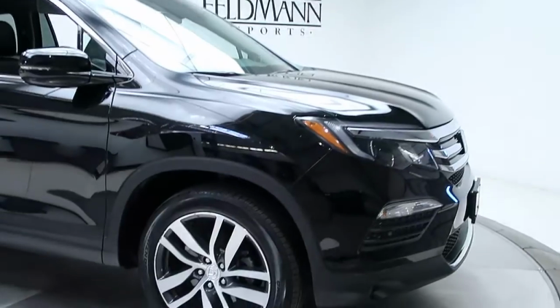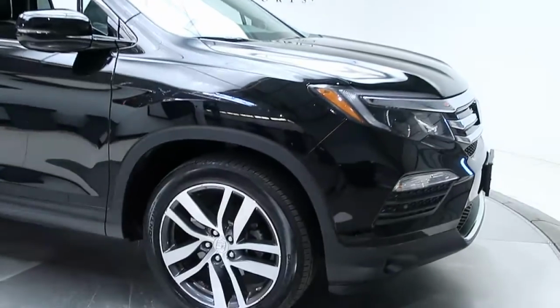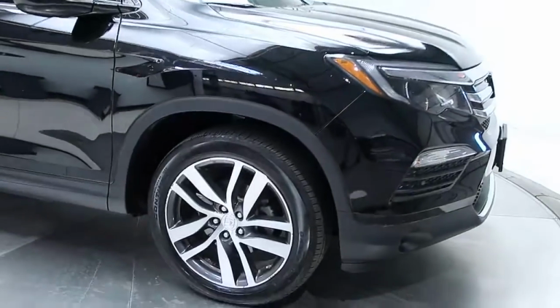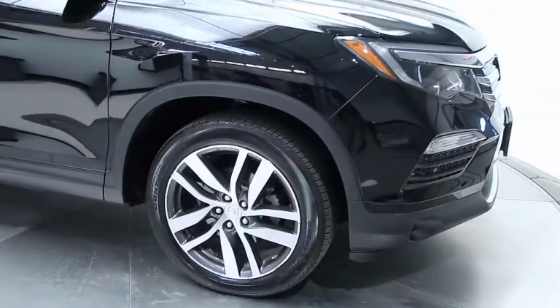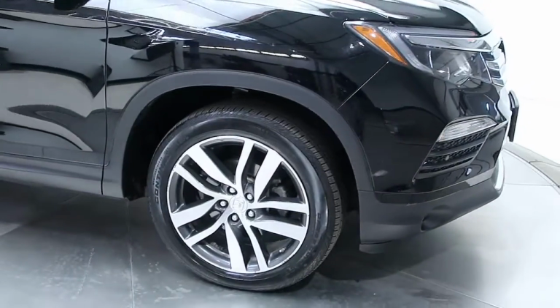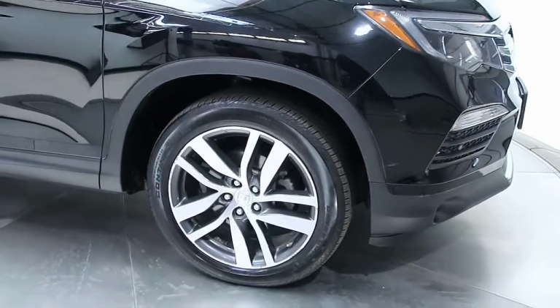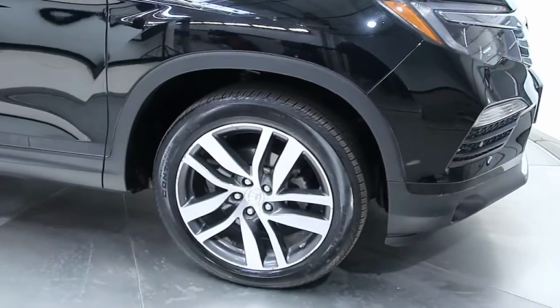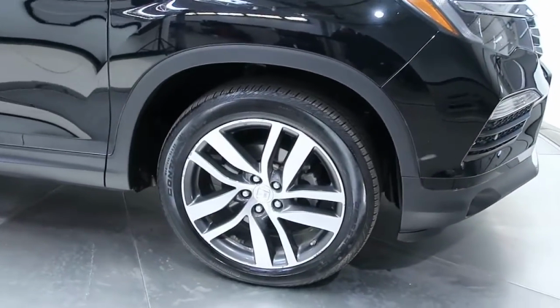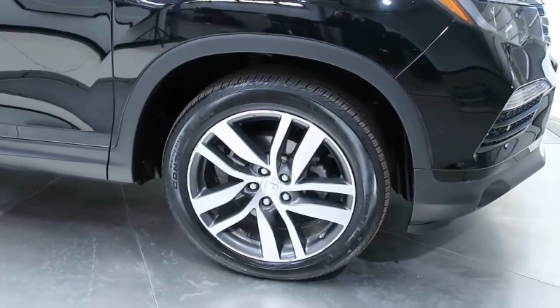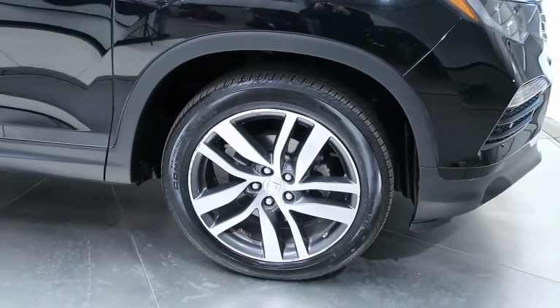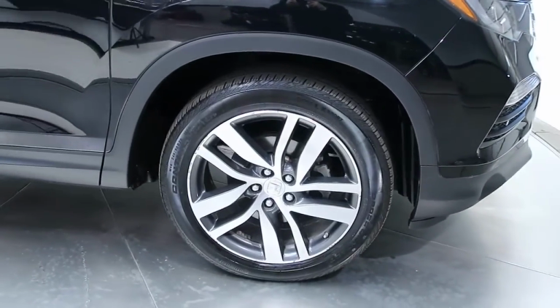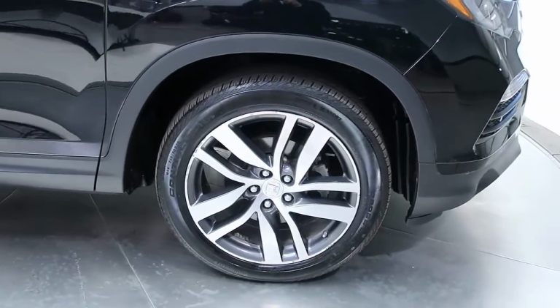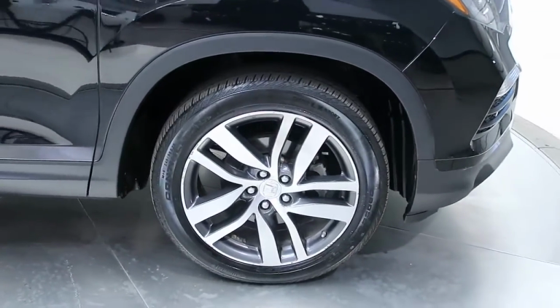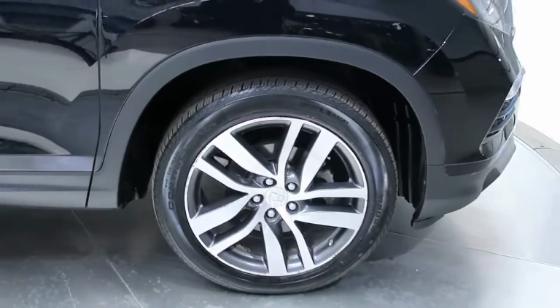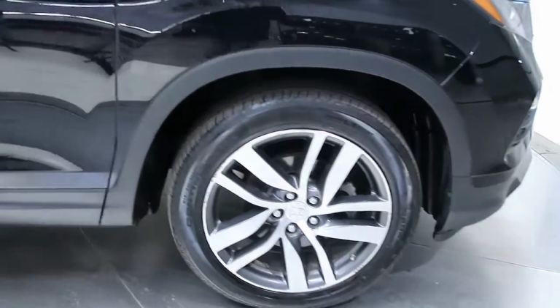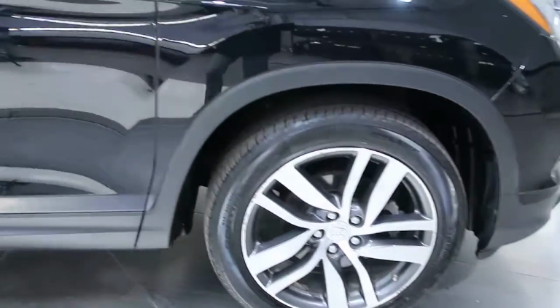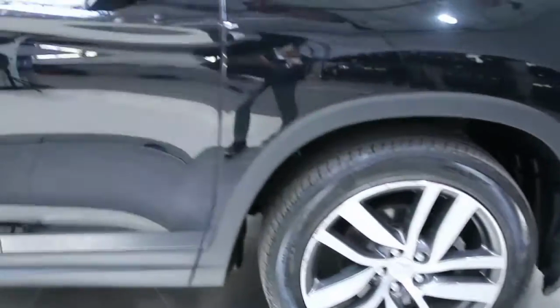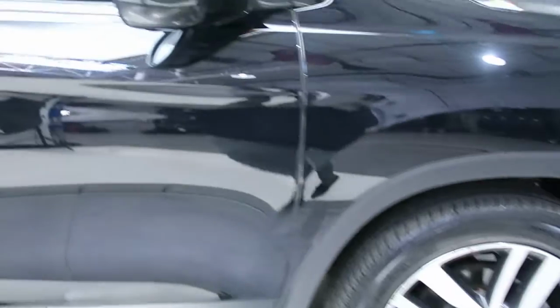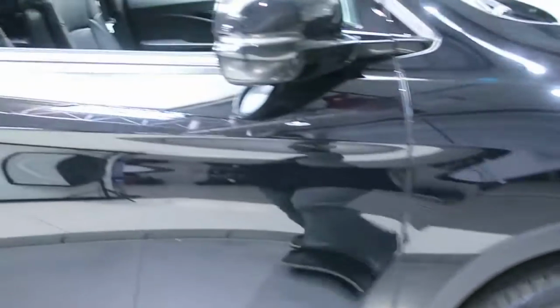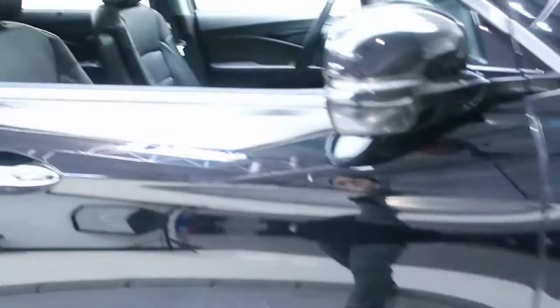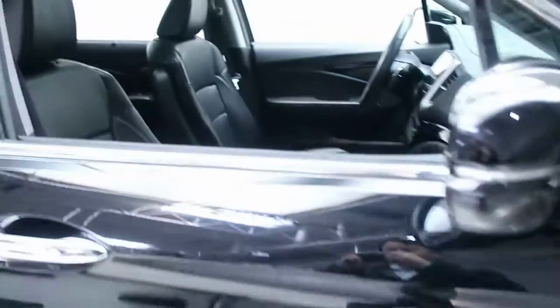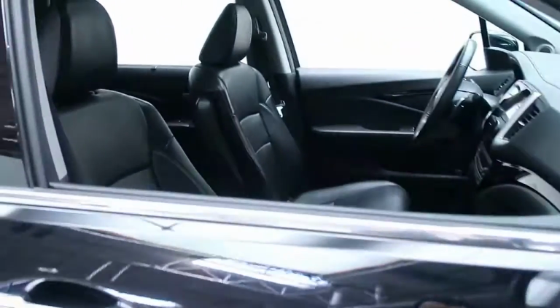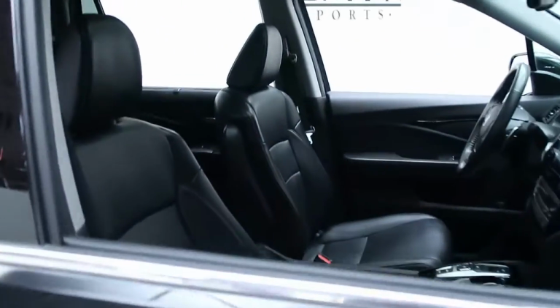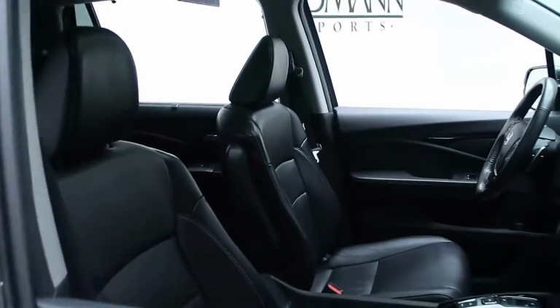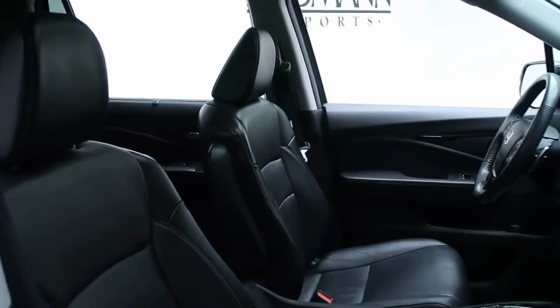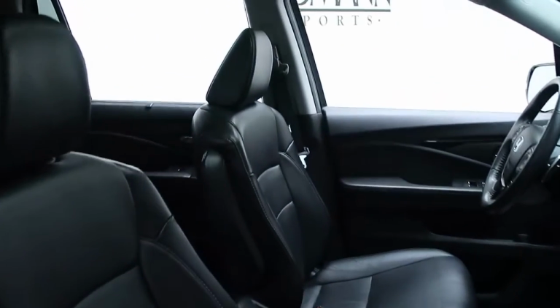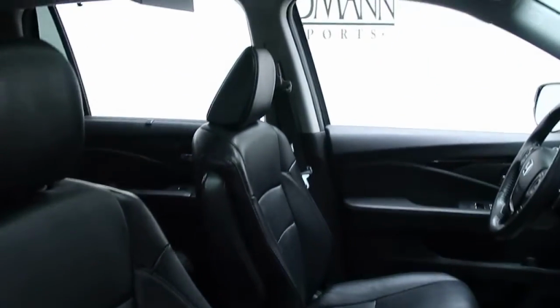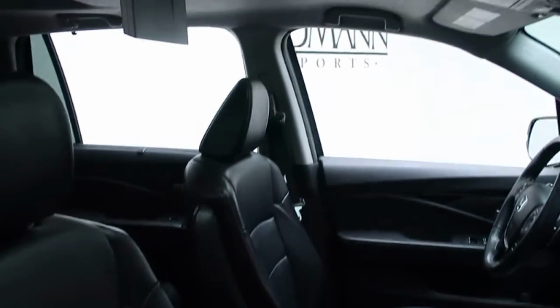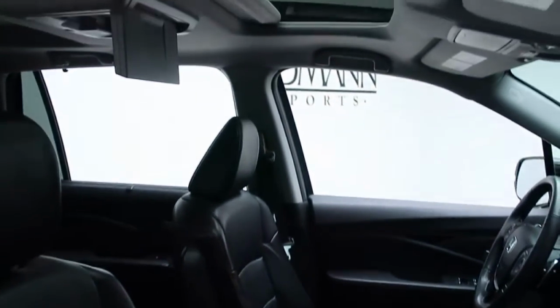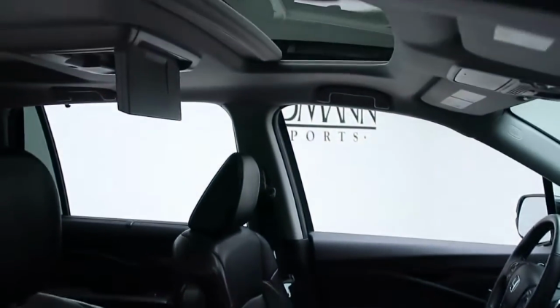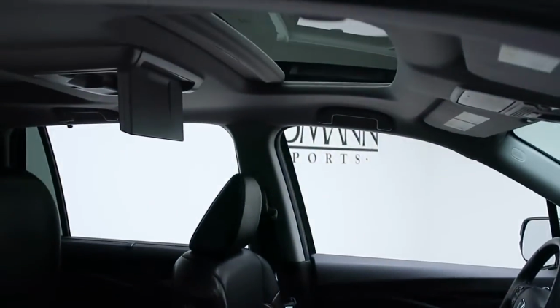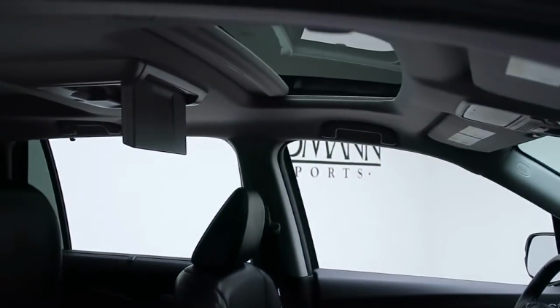This one comes with 20-inch five-spoke wheels, and the tires are in good condition. We've got a nice black leather, clean interior, and a power sunroof.